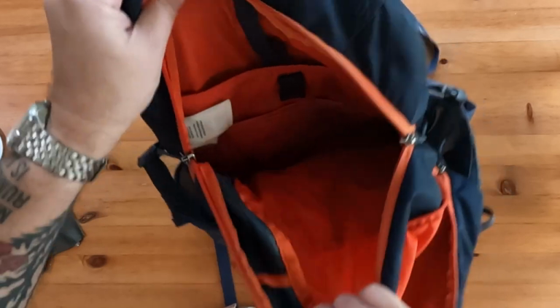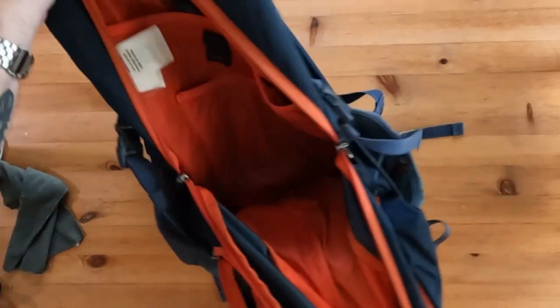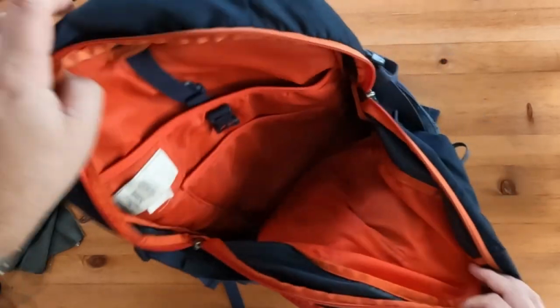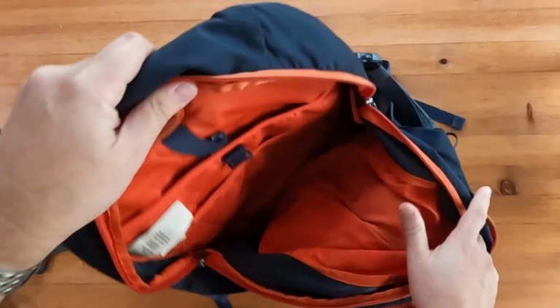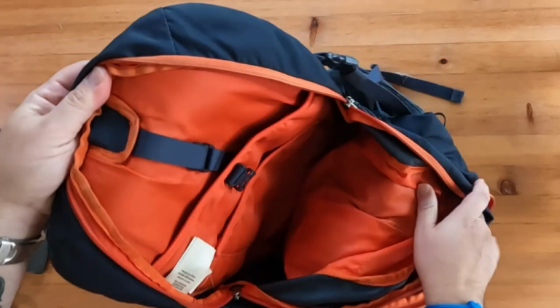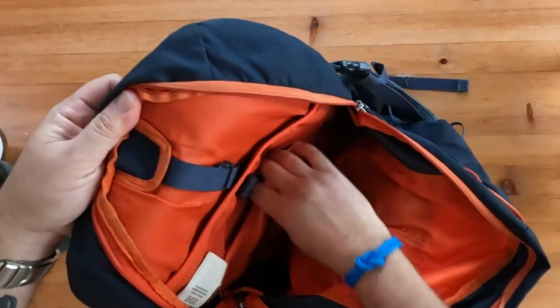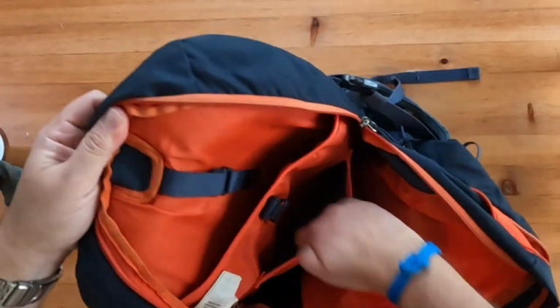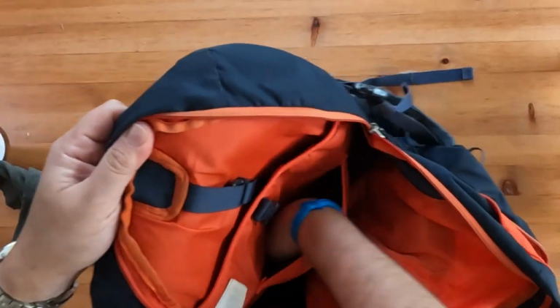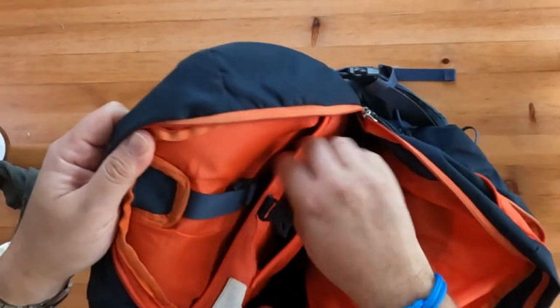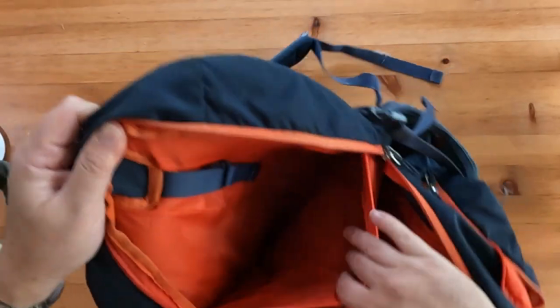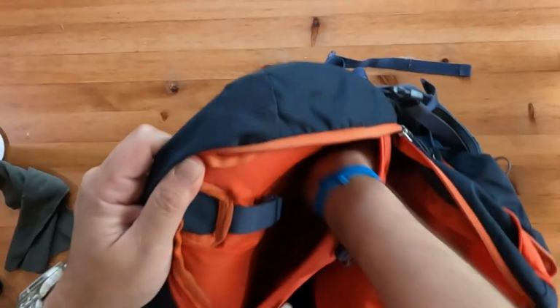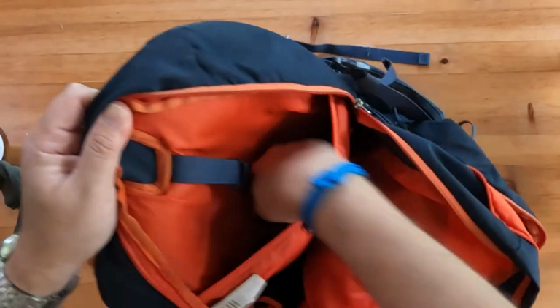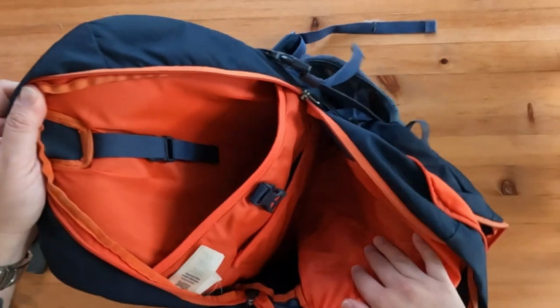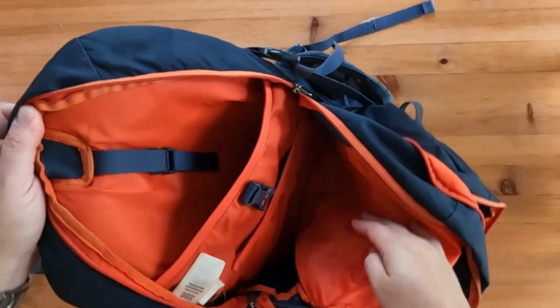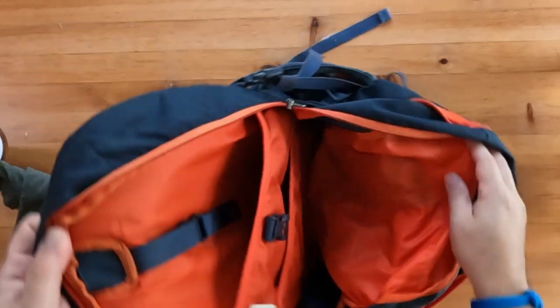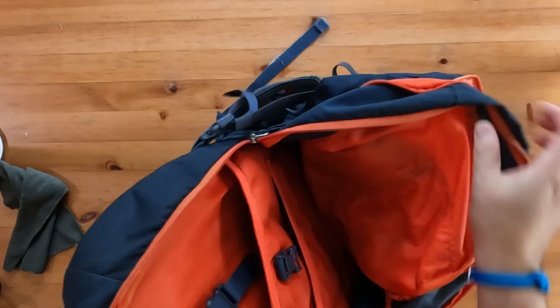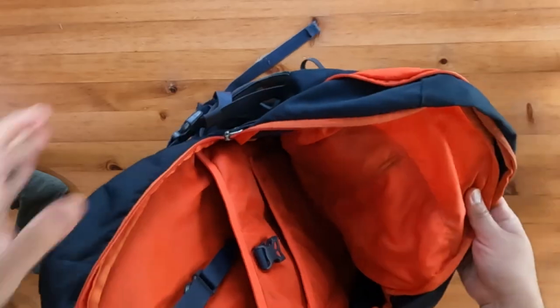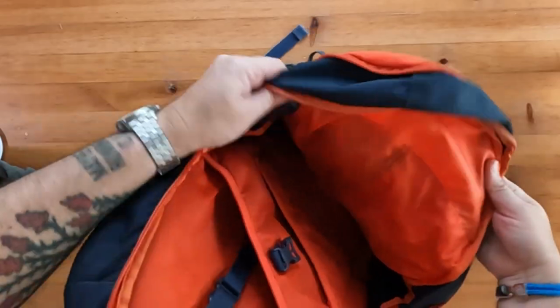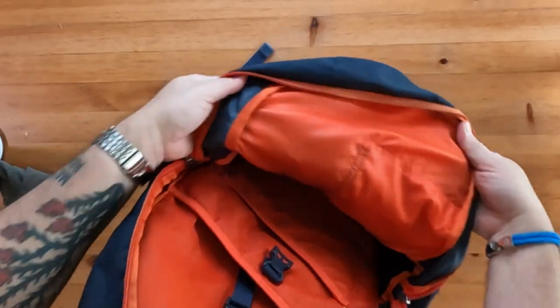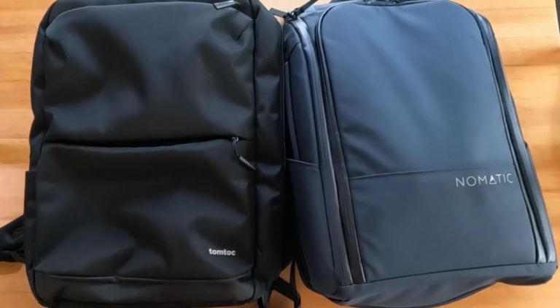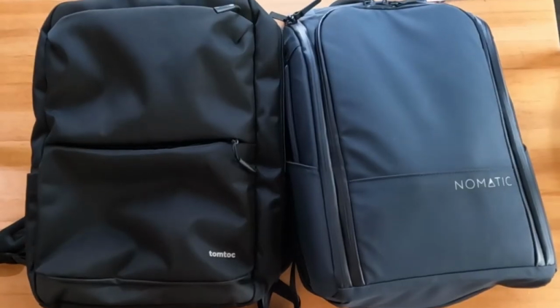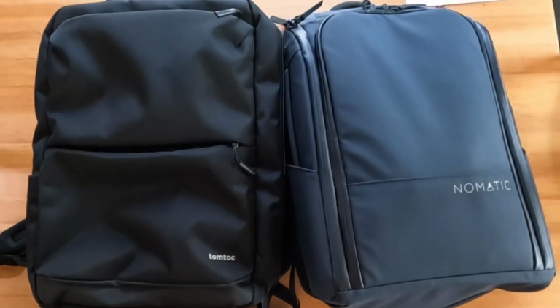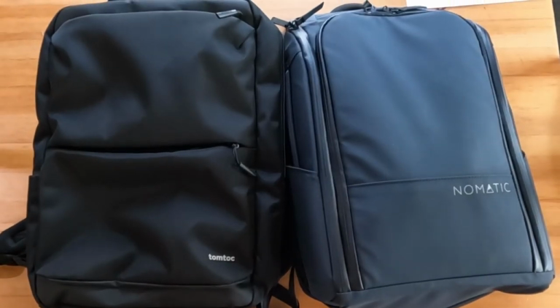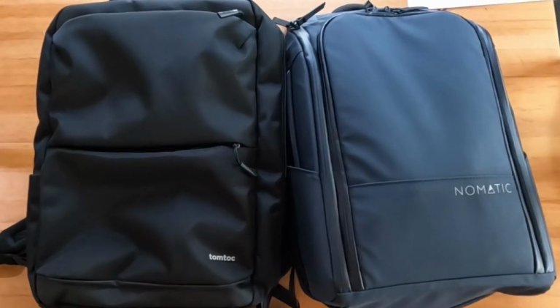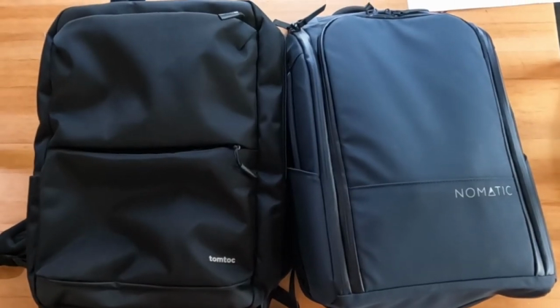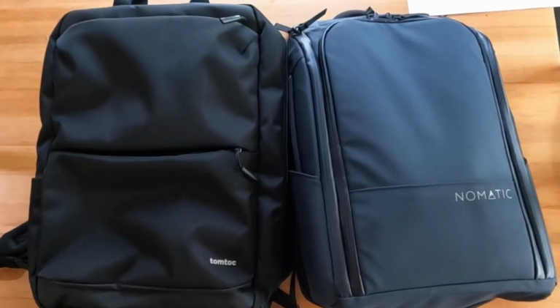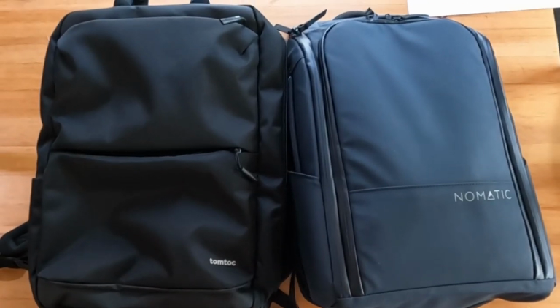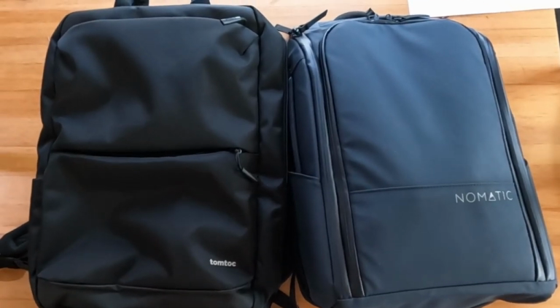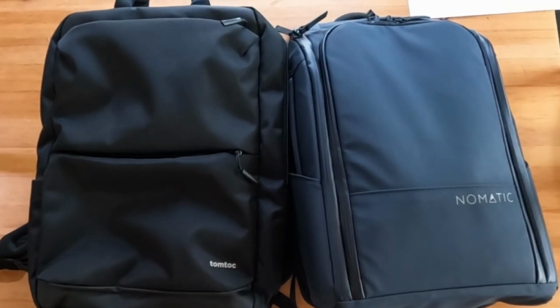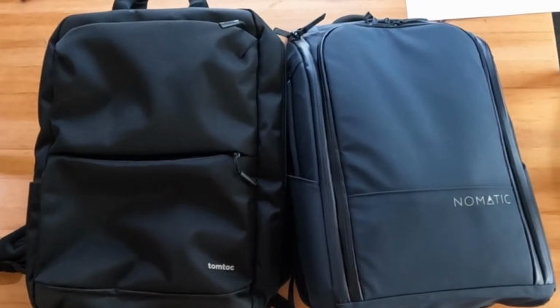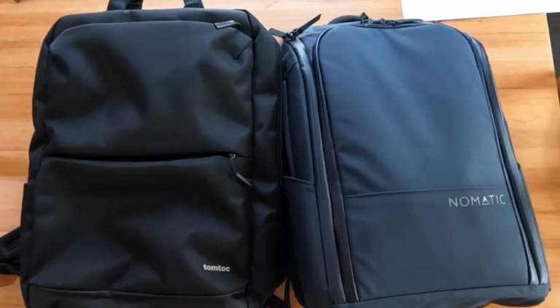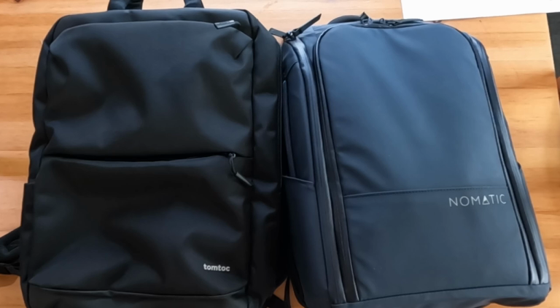I realized I wanted to keep this one as a day pack for hiking and have it ready to go when I need it. After months of research, I settled on two different brands: Tom Bihn and Nomadic.